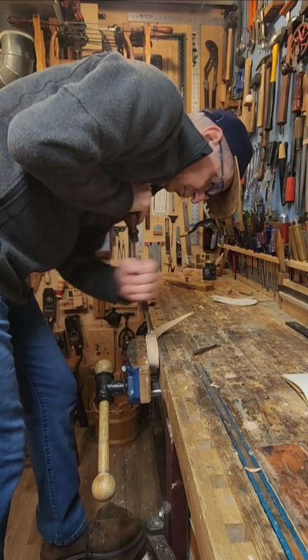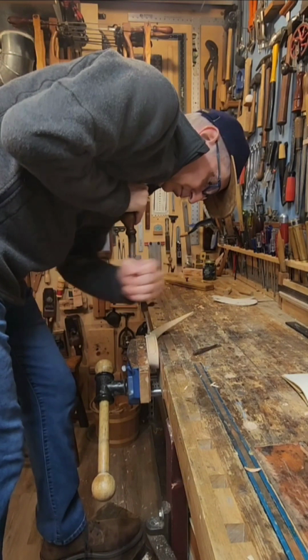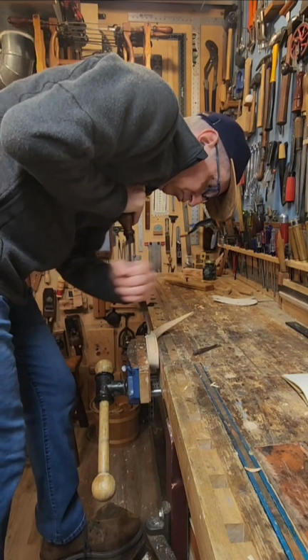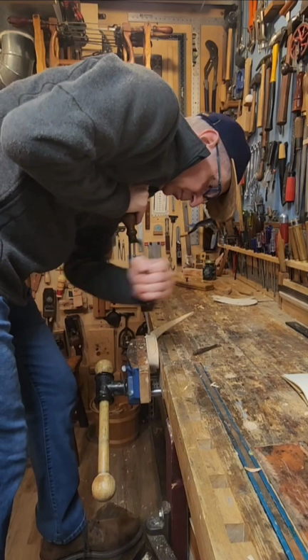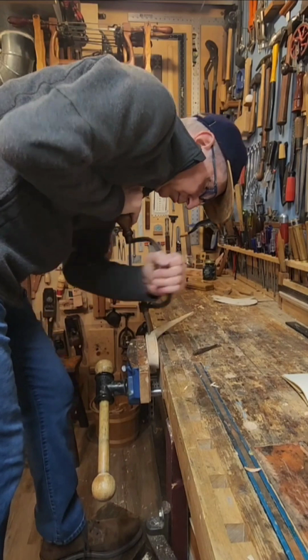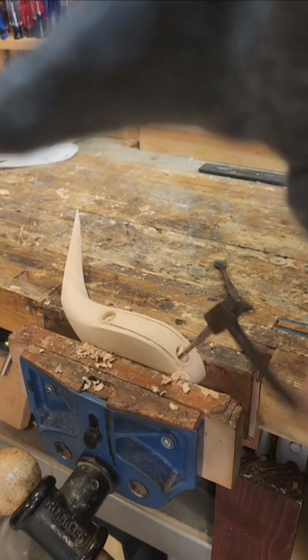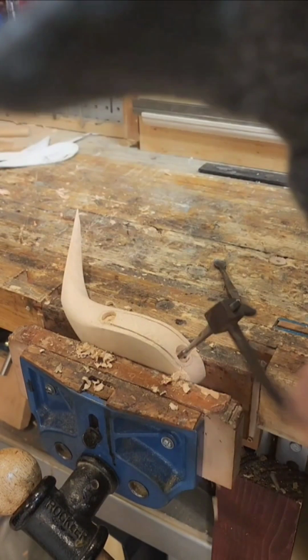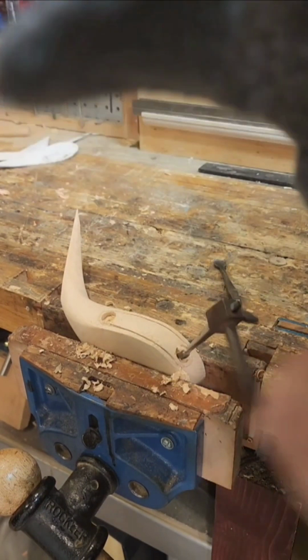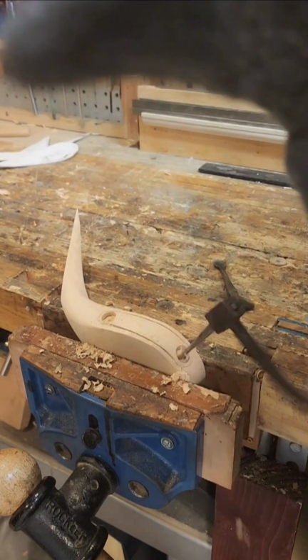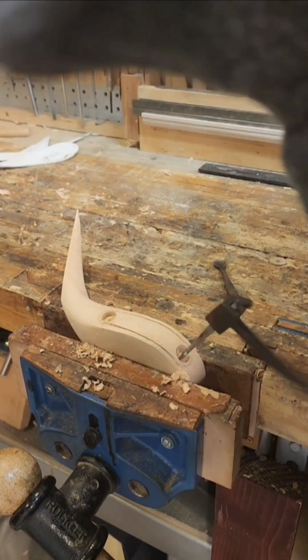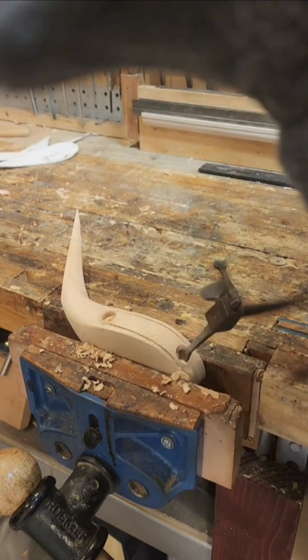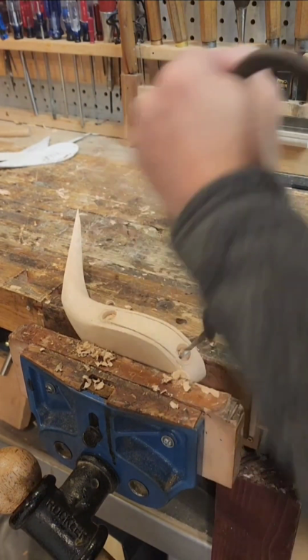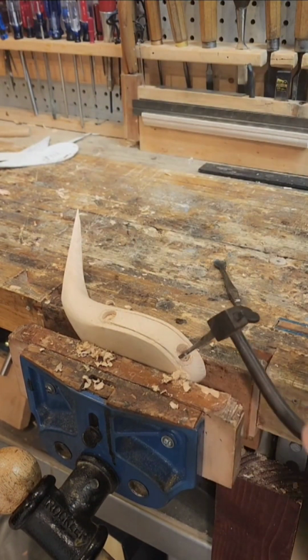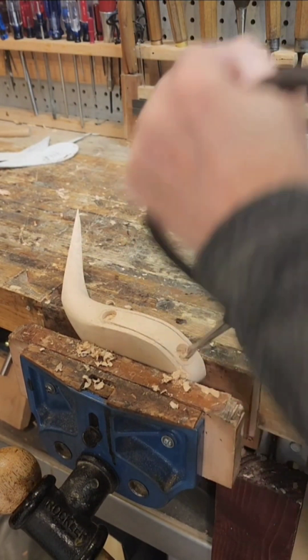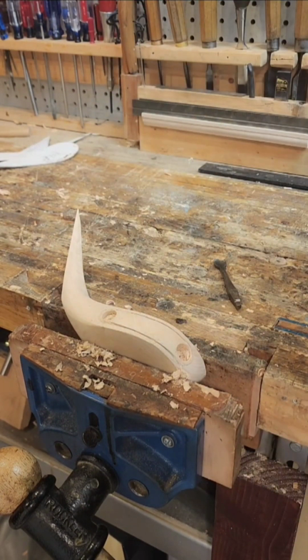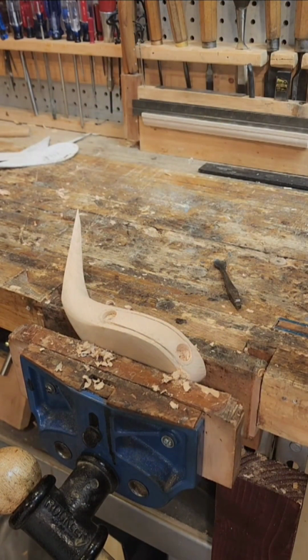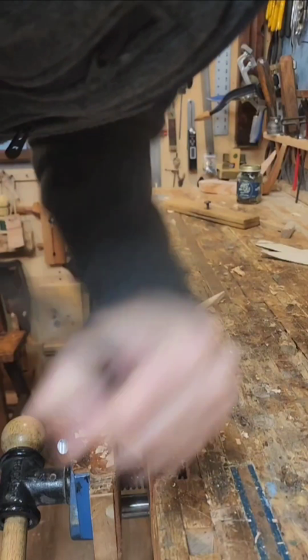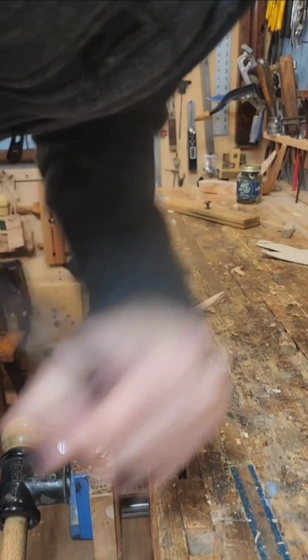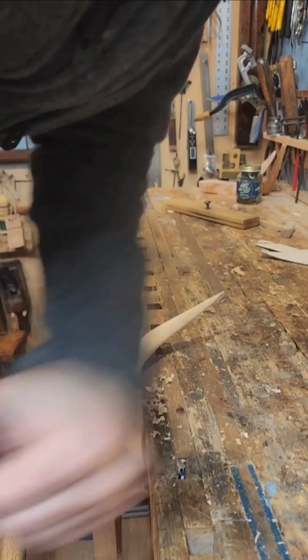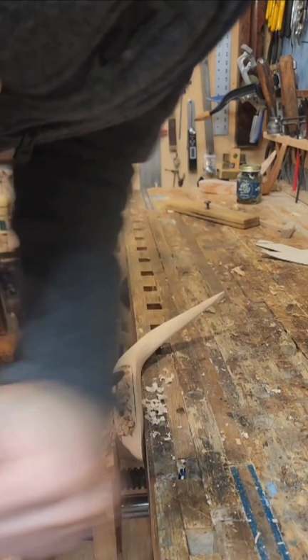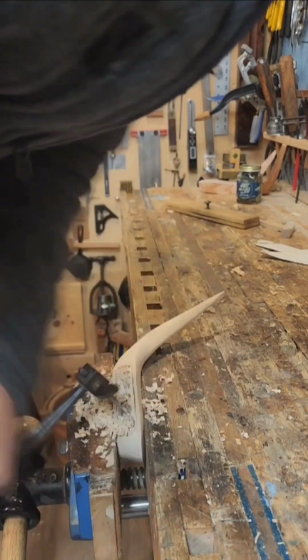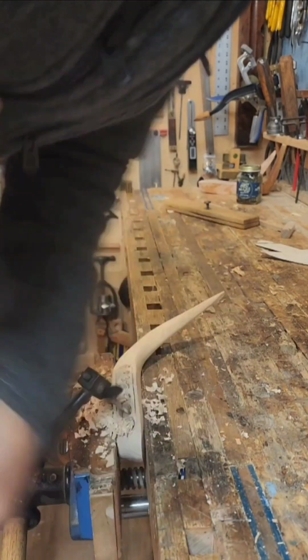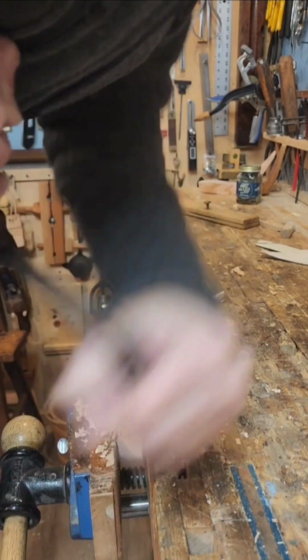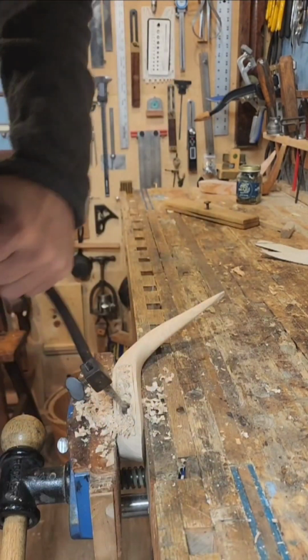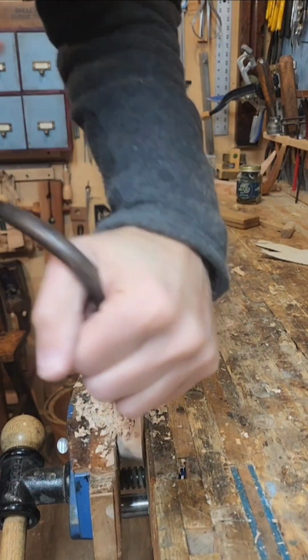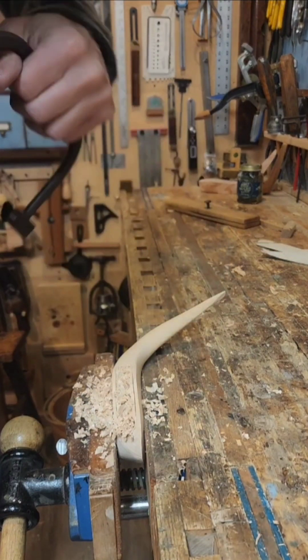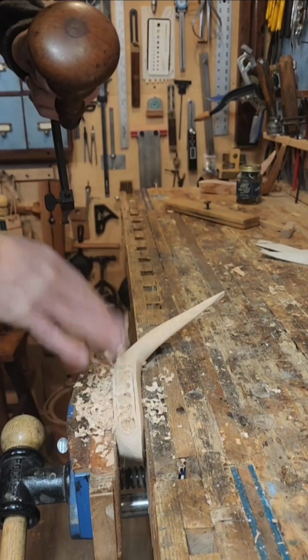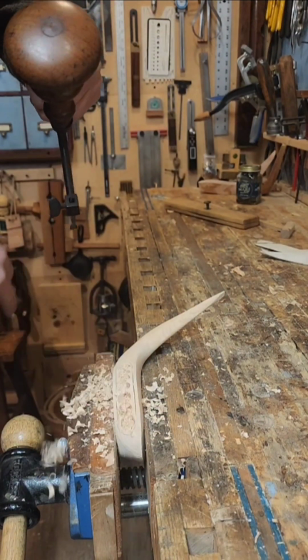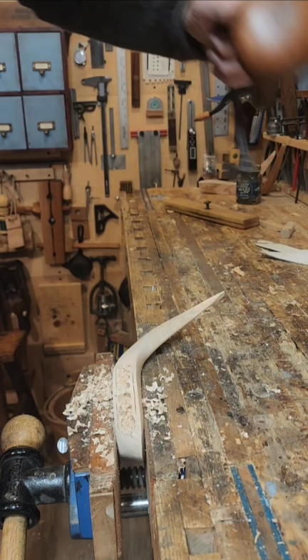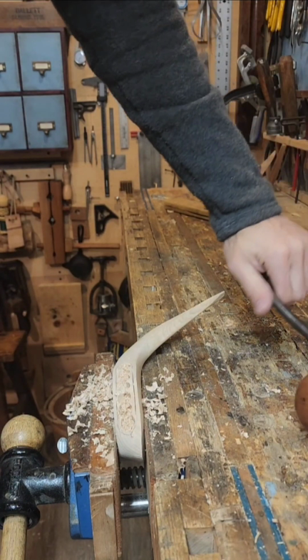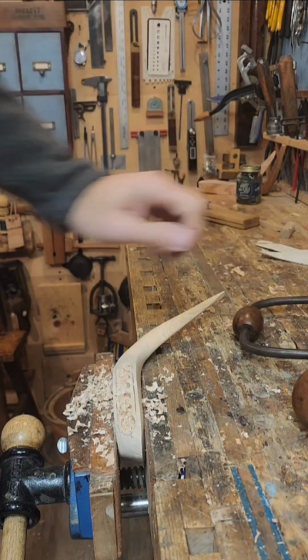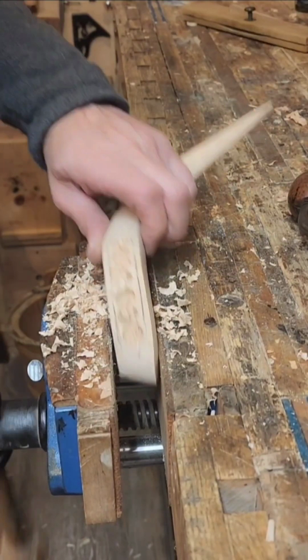Certainly on a putter — if you look at old putters, I've seen a couple where the lead has been removed — the walls look almost vertical. You do need to pack a lot of weight into that. But on a play club where there's less weight, you can have a more angled configuration of the walls.